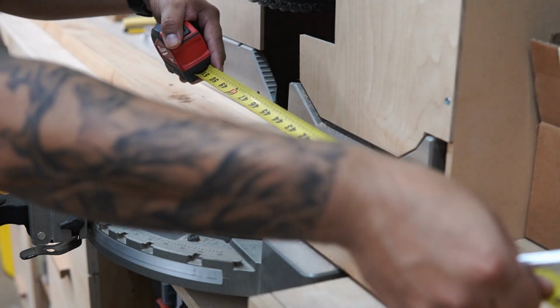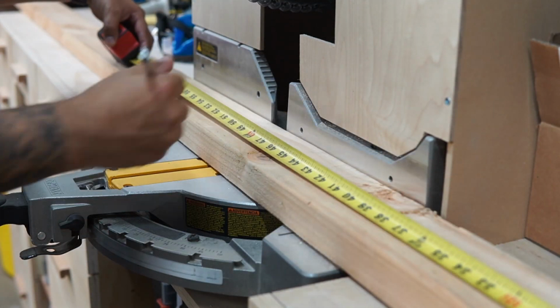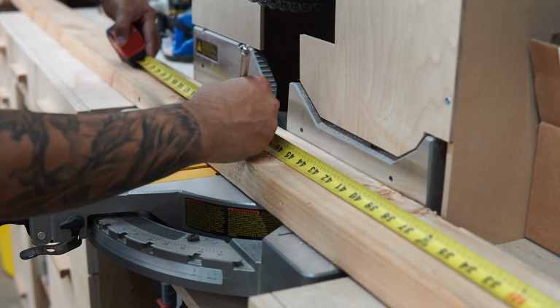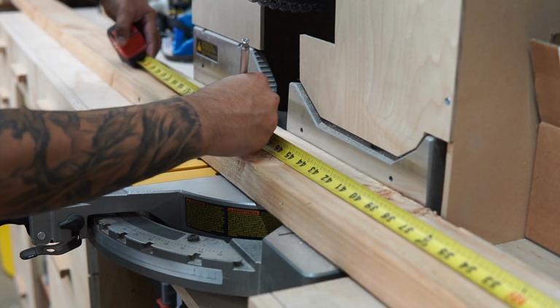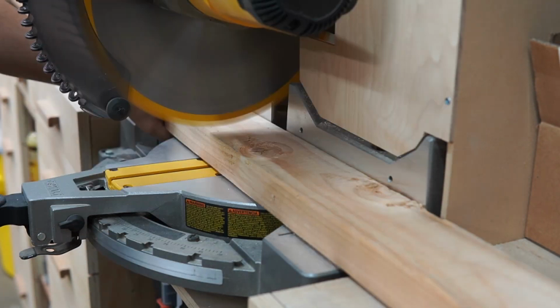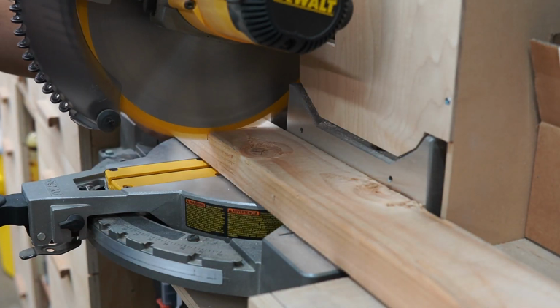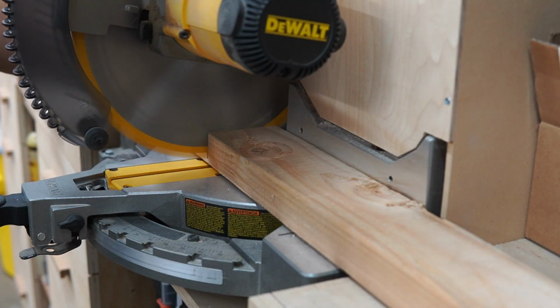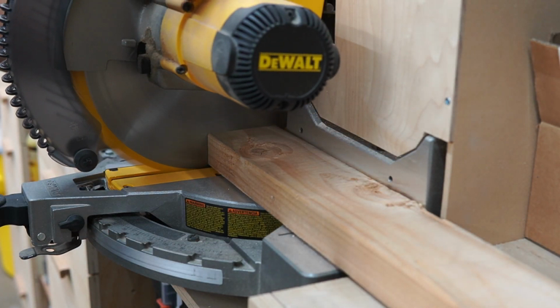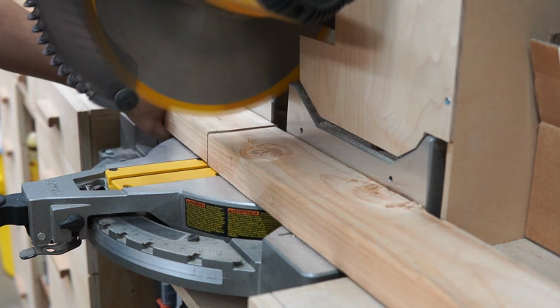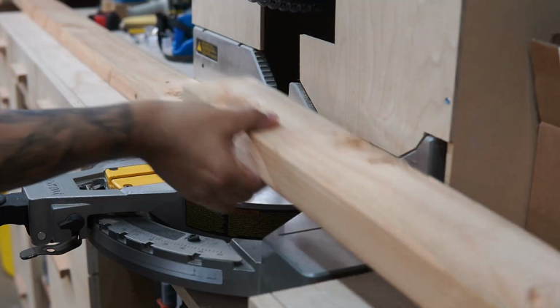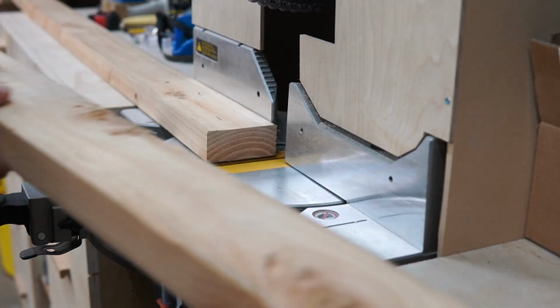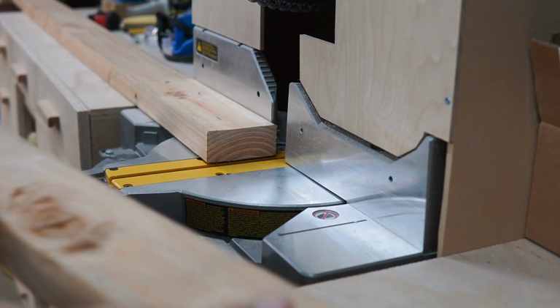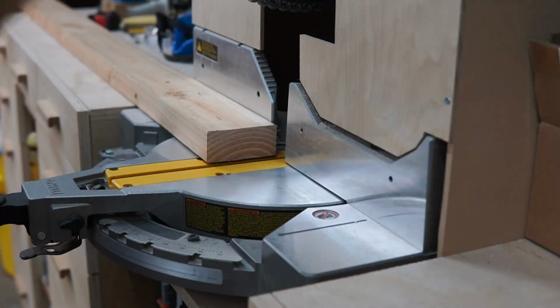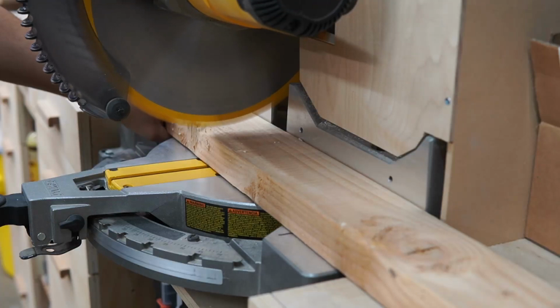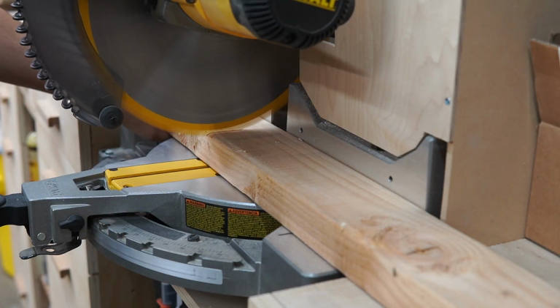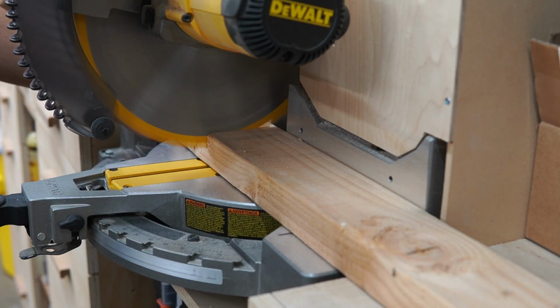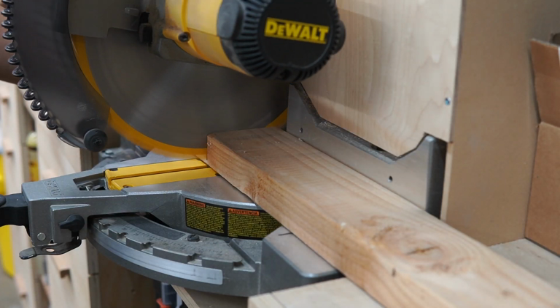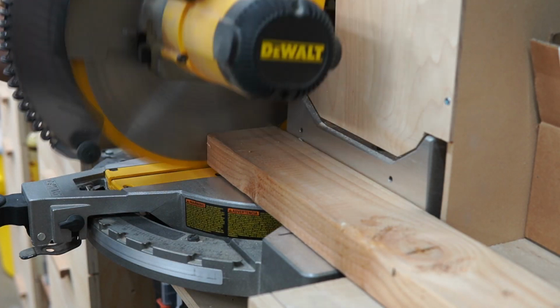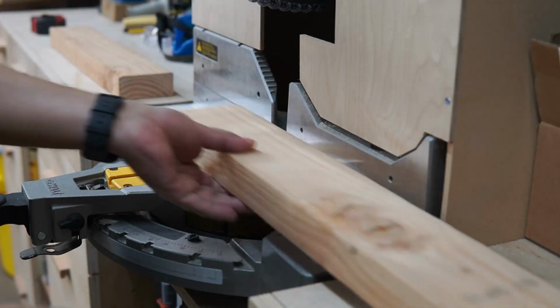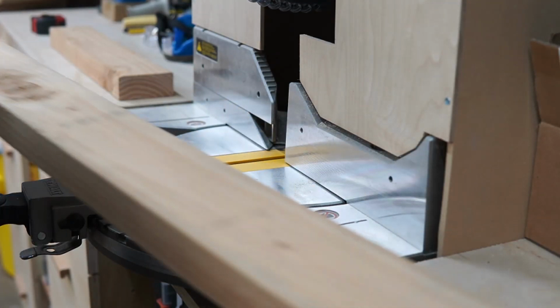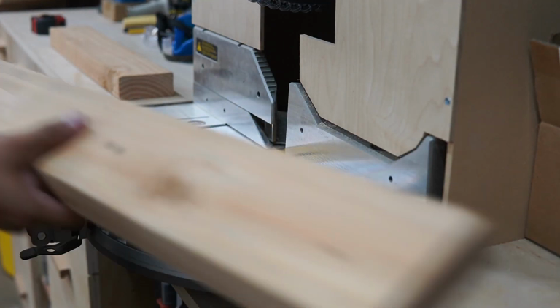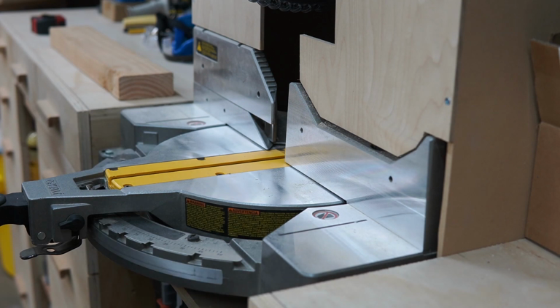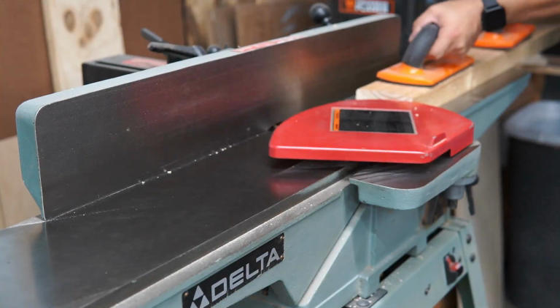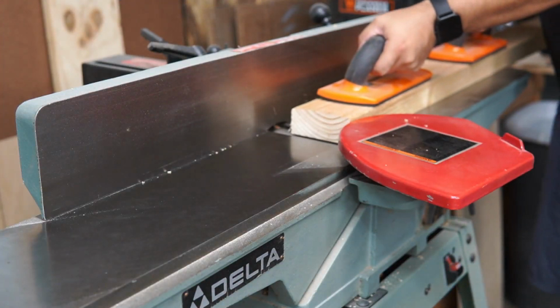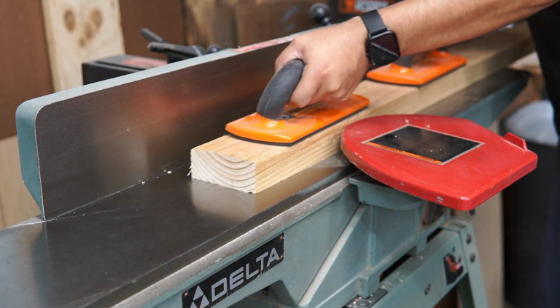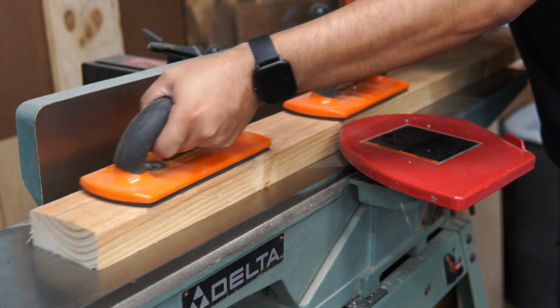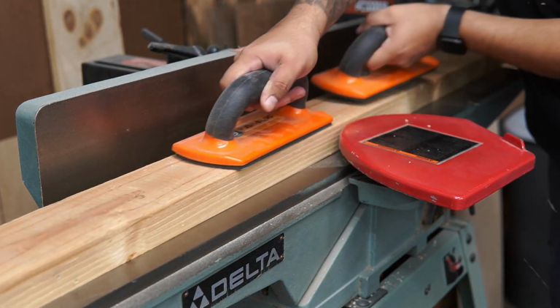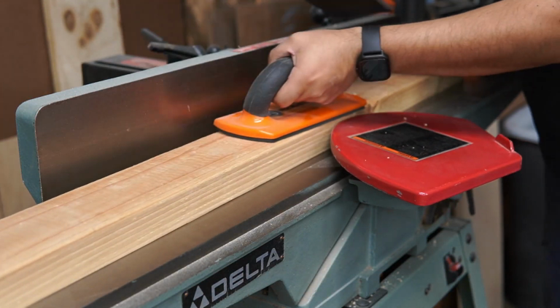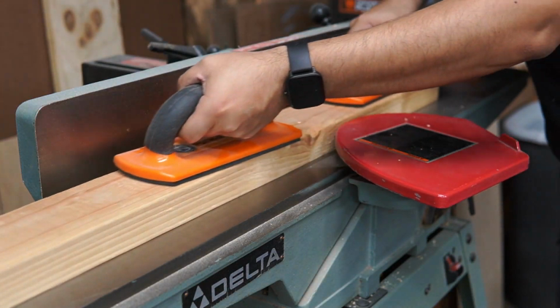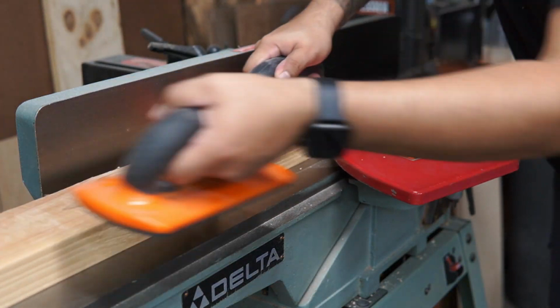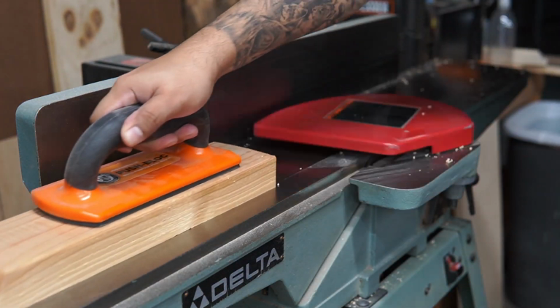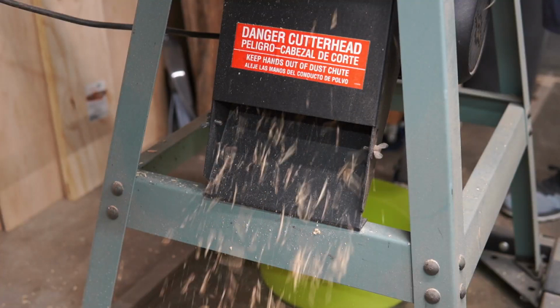I'm gonna get started by cutting my 2x4s to roughly about four feet — actually going a little bit longer, maybe by about half an inch, just to make sure I have a little wiggle room. Then I'm gonna take it to my jointer to get a nice flat surface on one of the sides.